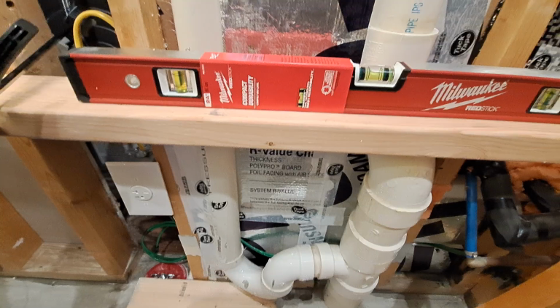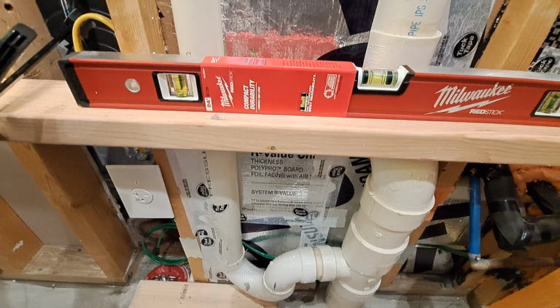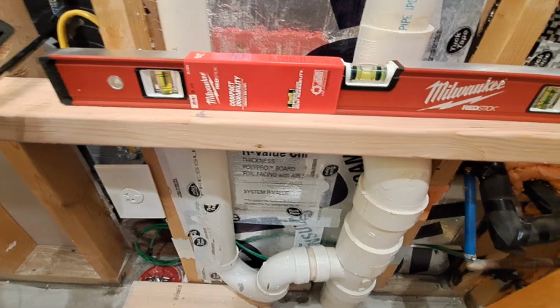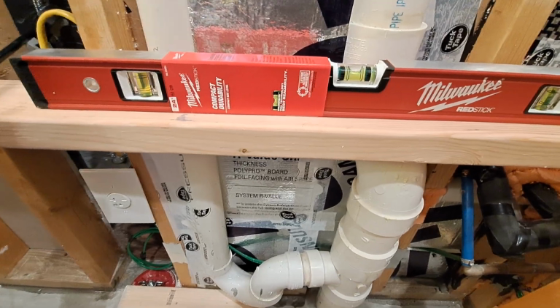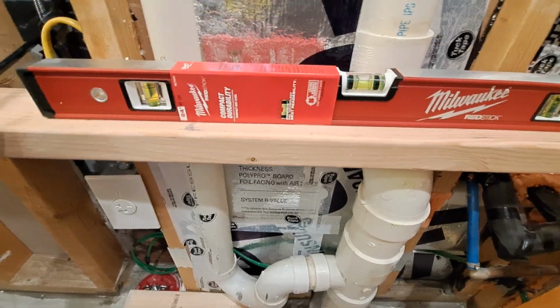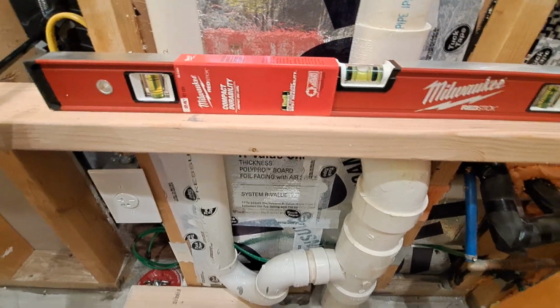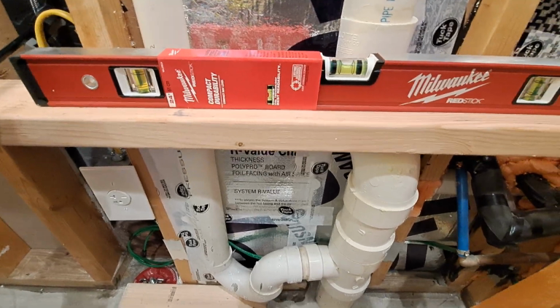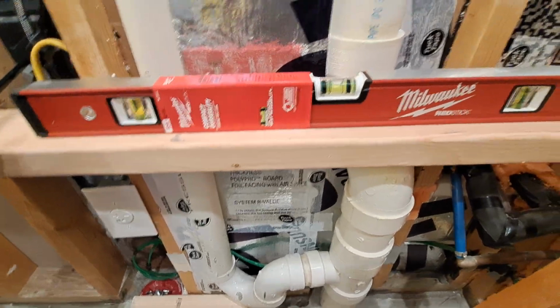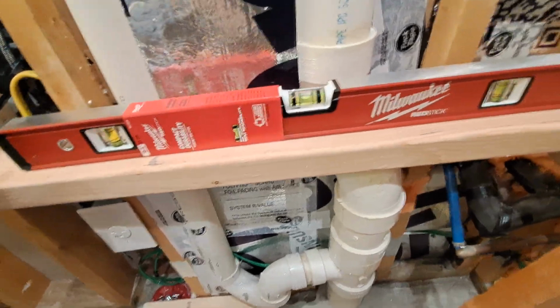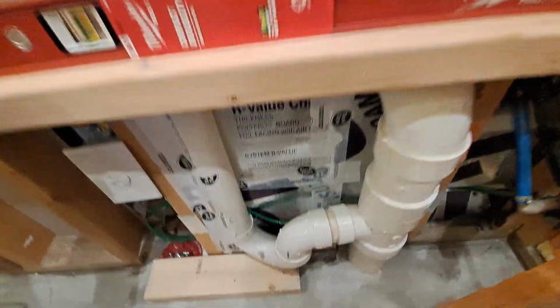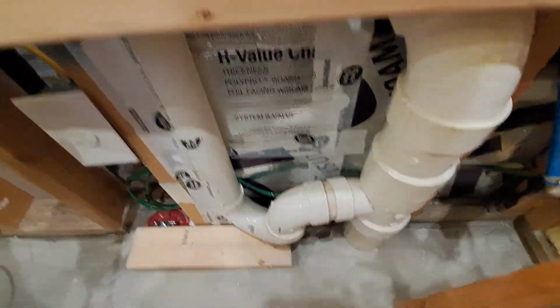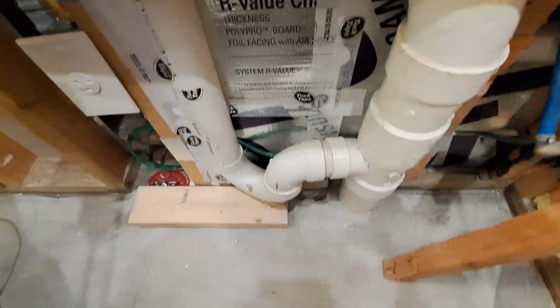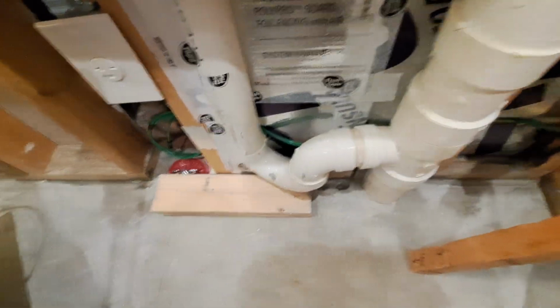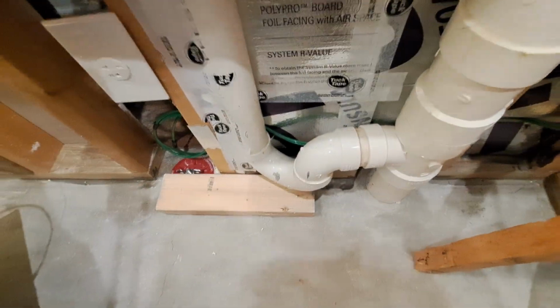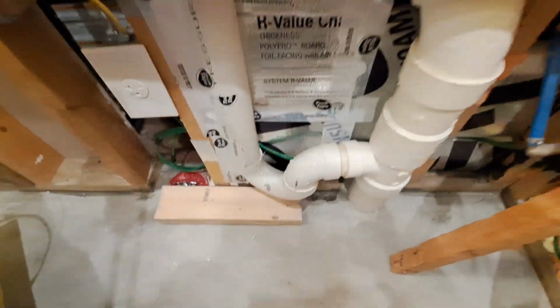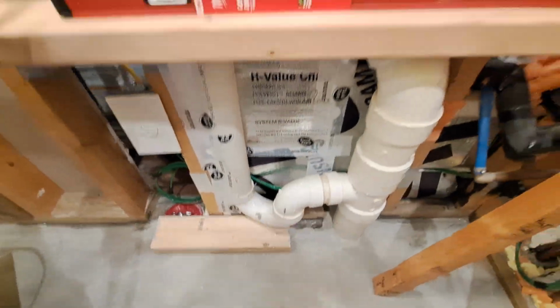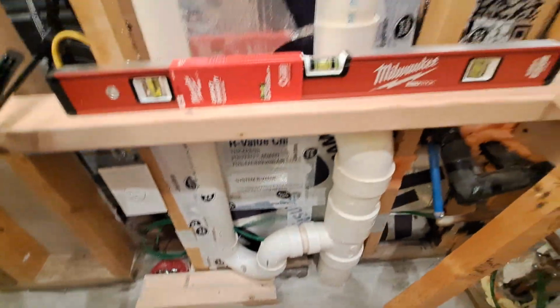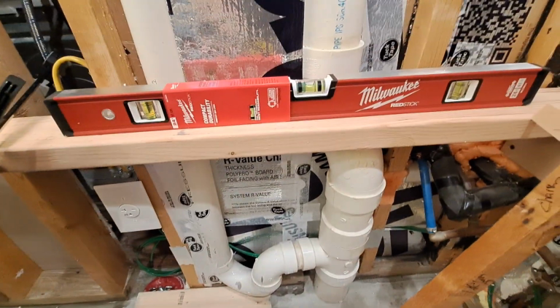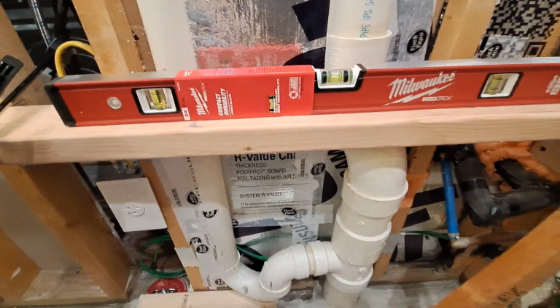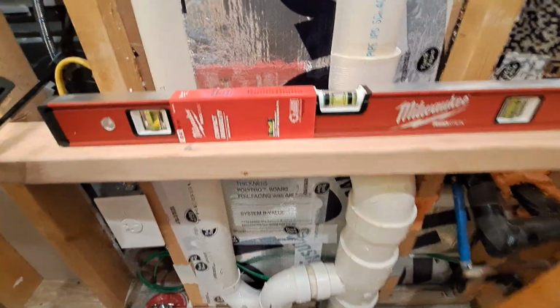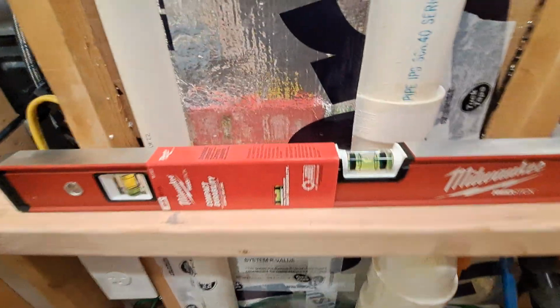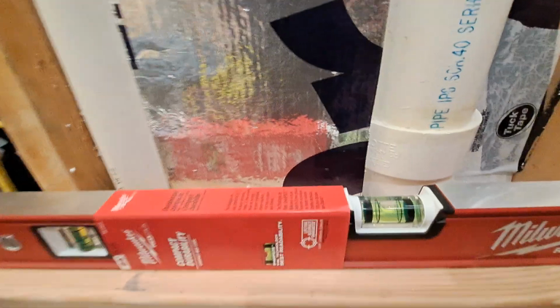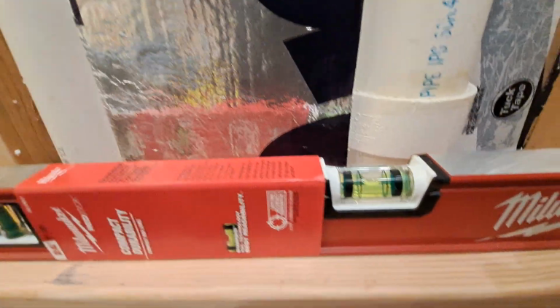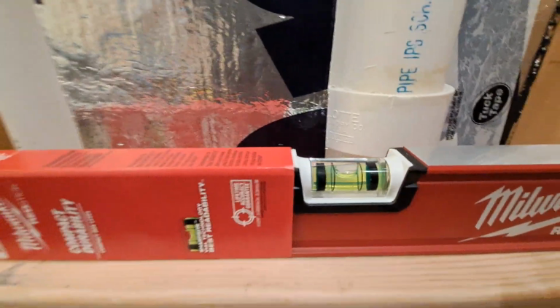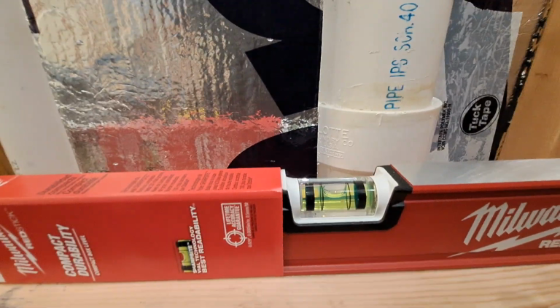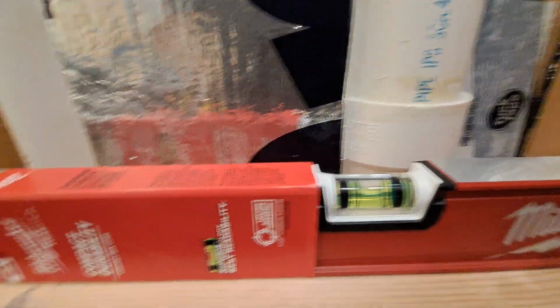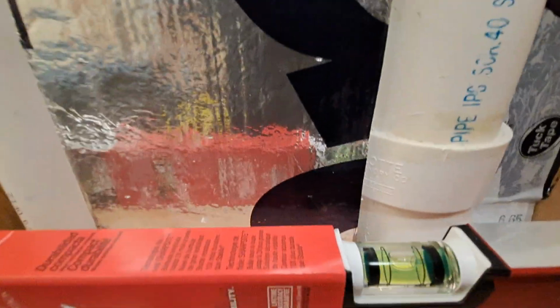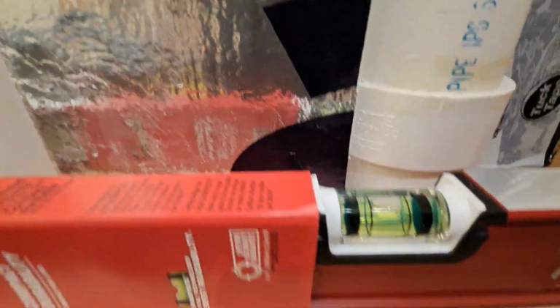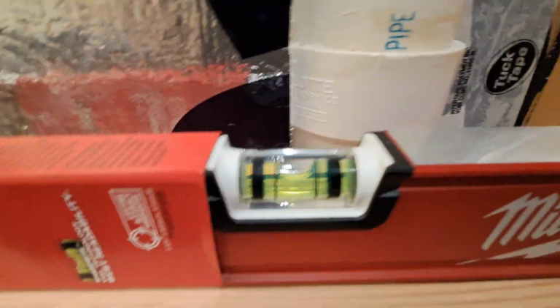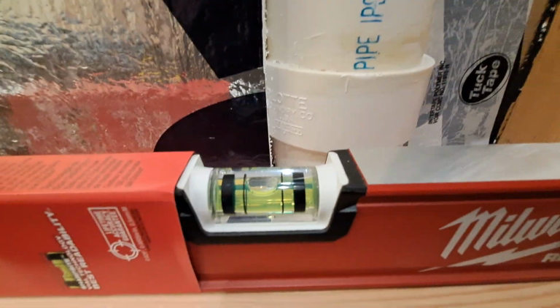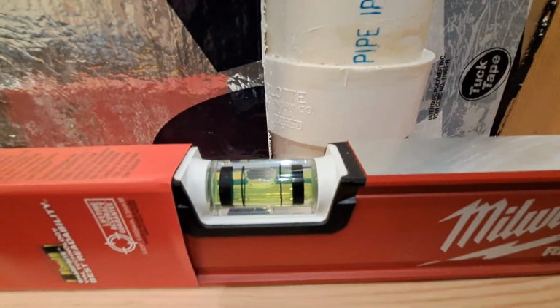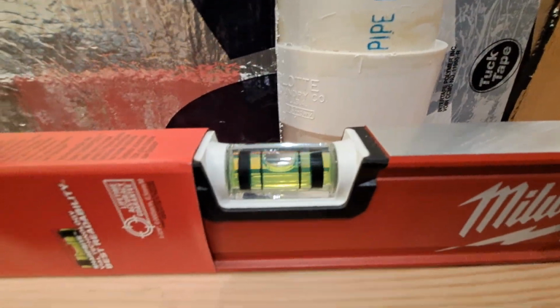All right, I'm back at it. It's getting a little cramped in here in this little spot. Here's what I've decided to do. I've got my level back on here, and you can see I'm right at level.